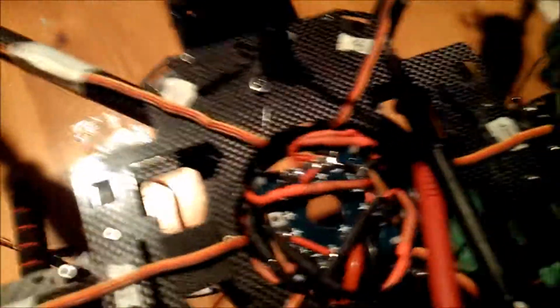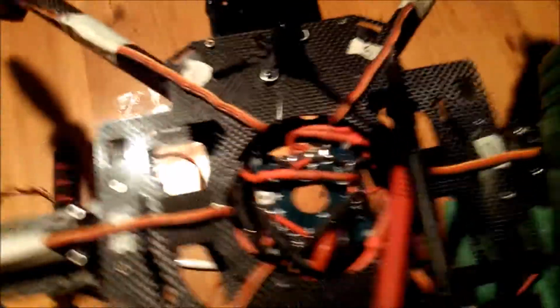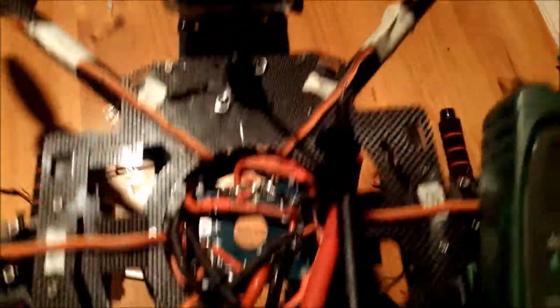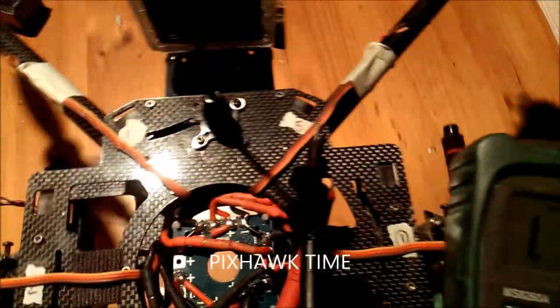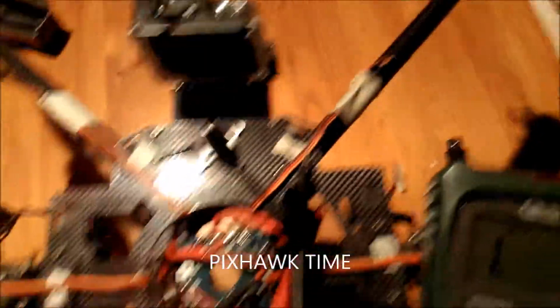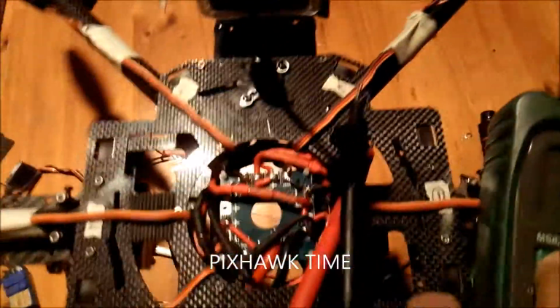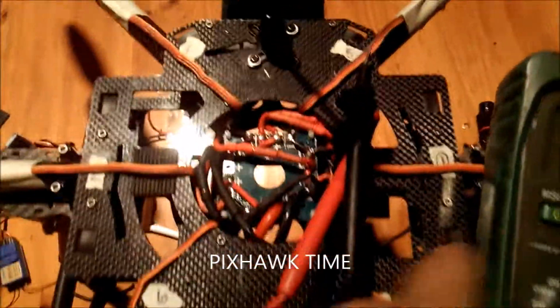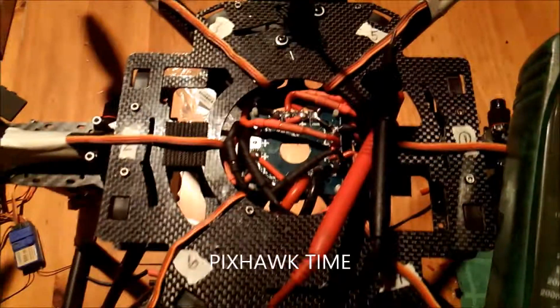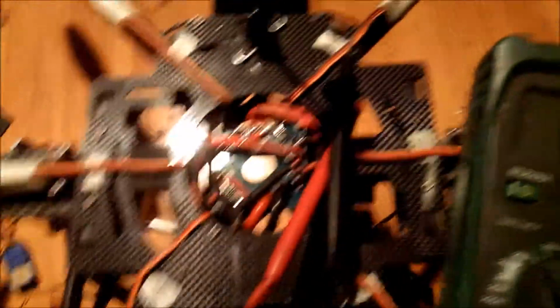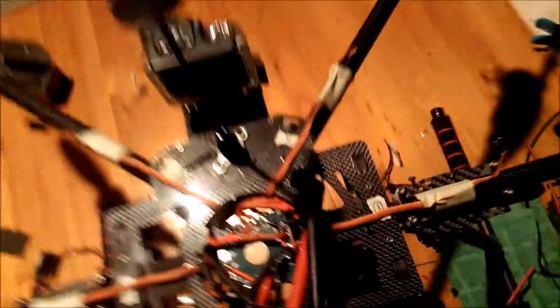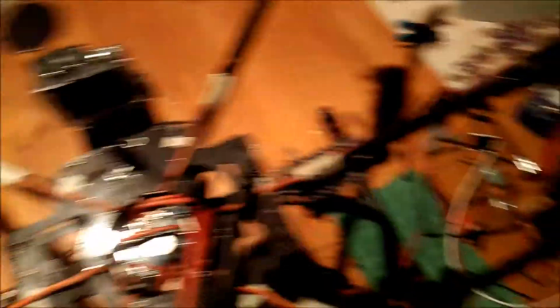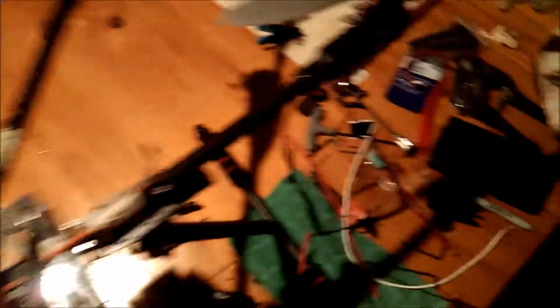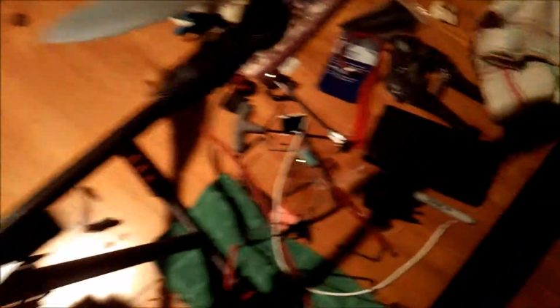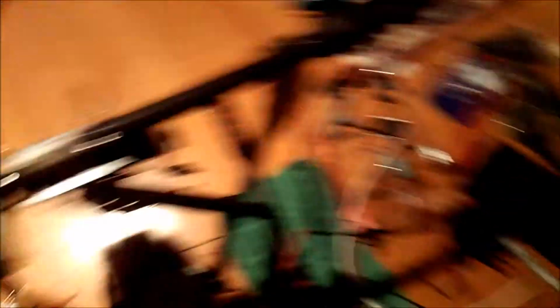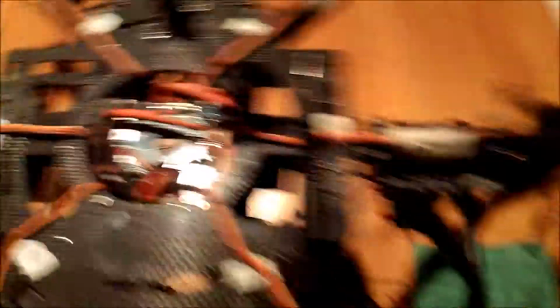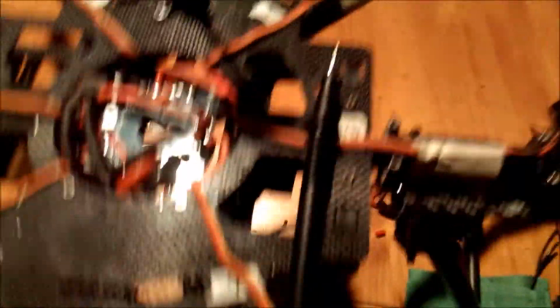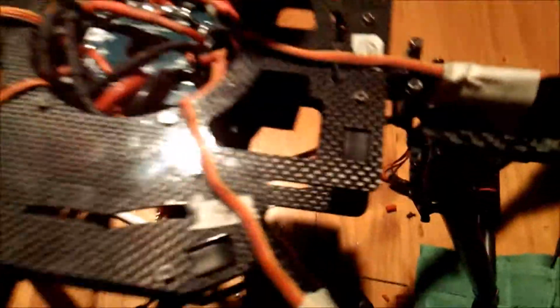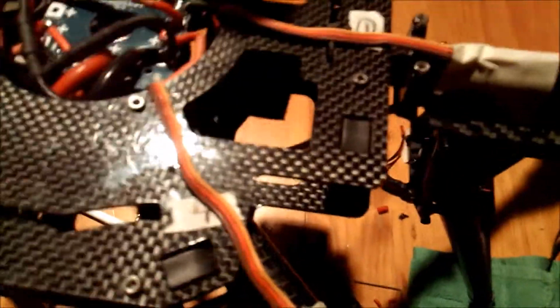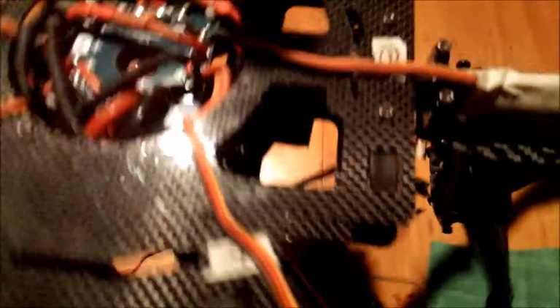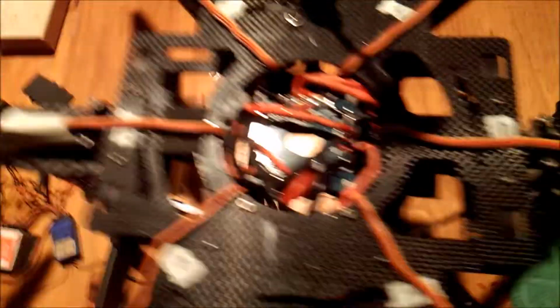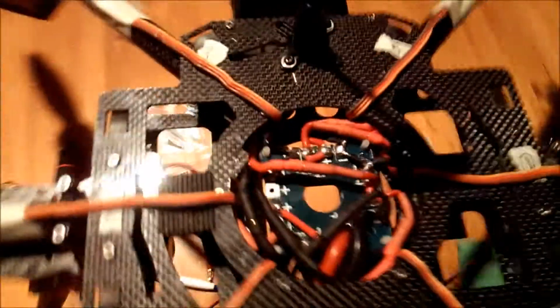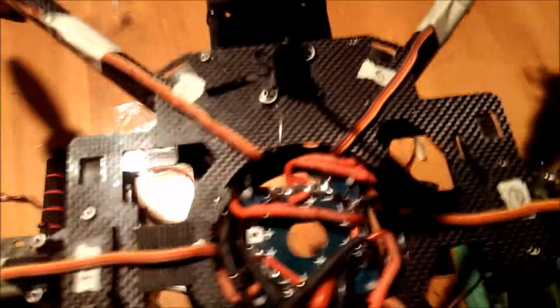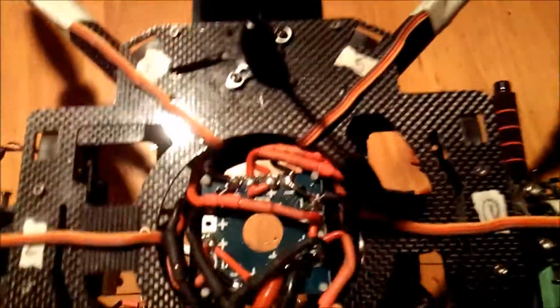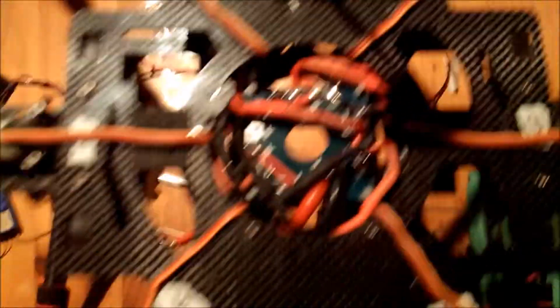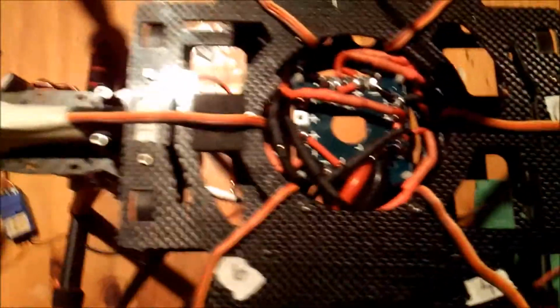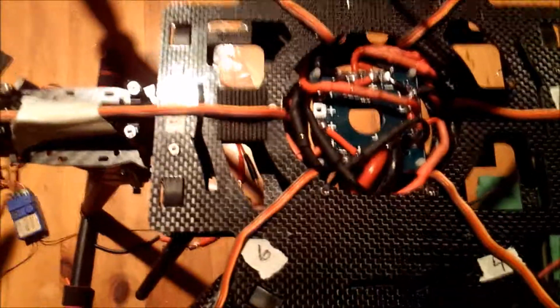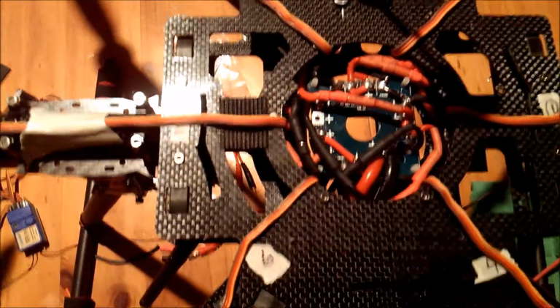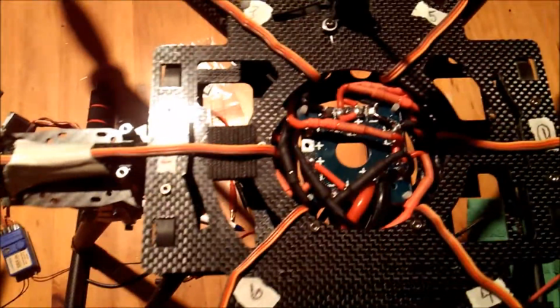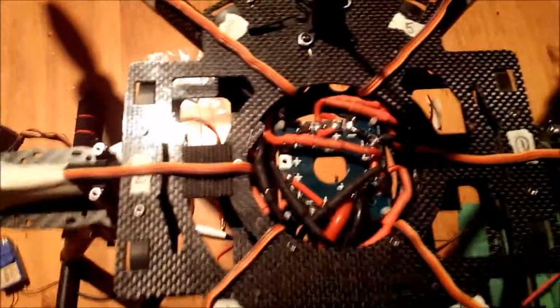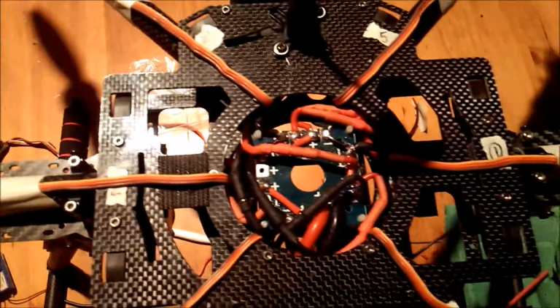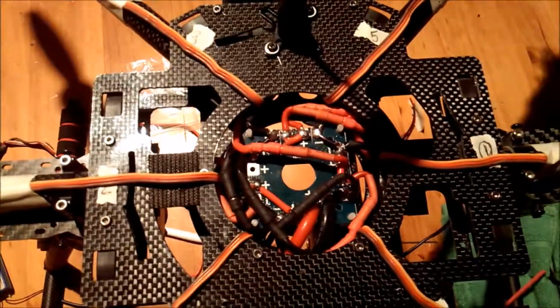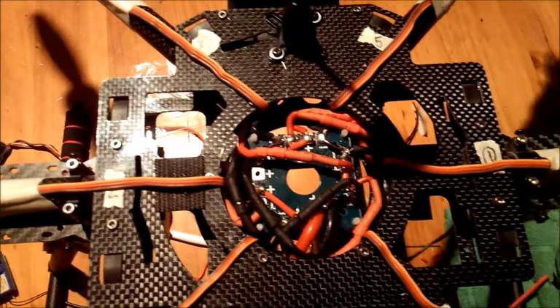Look how nice that looks — you can compare that to all that spaghetti that was in there before. Horrible. That was not the greatest of work, whoever did that. All right, enough for the day.